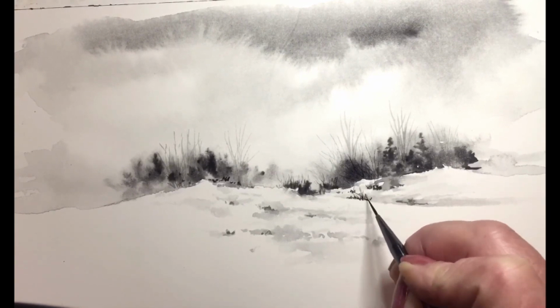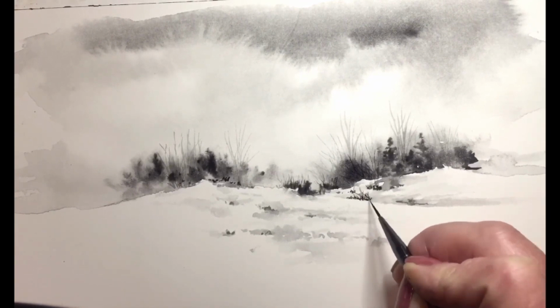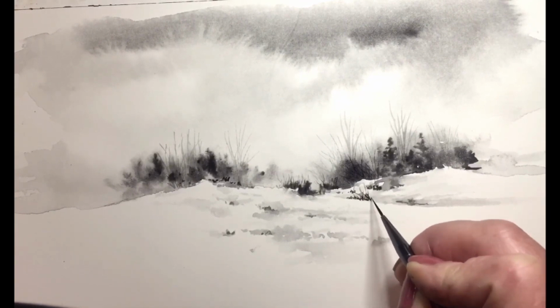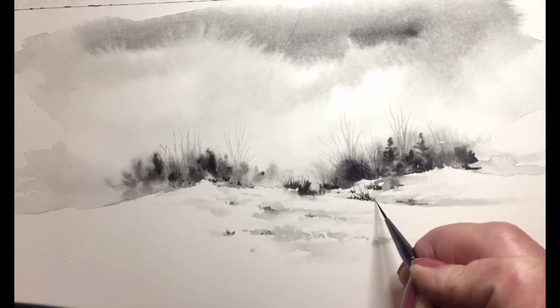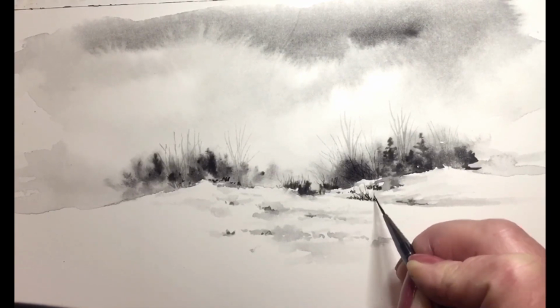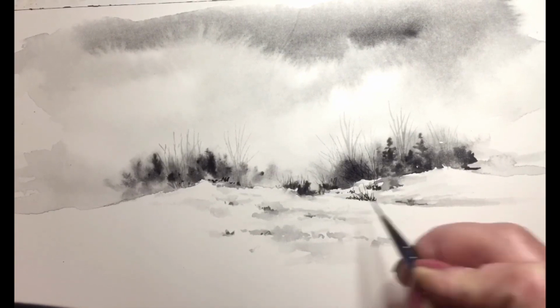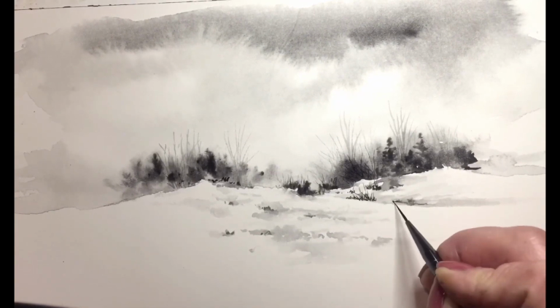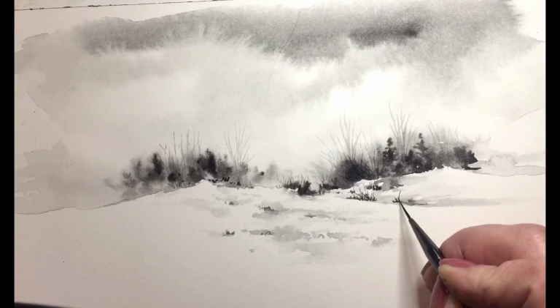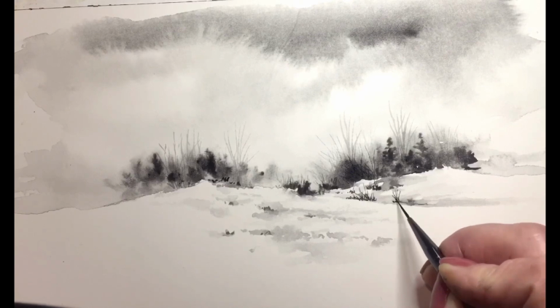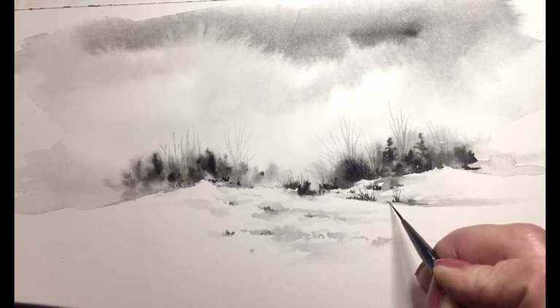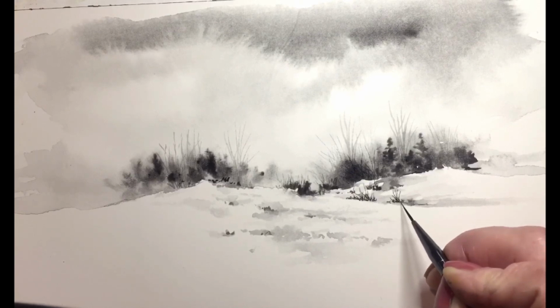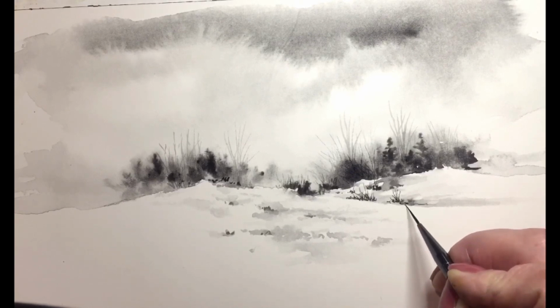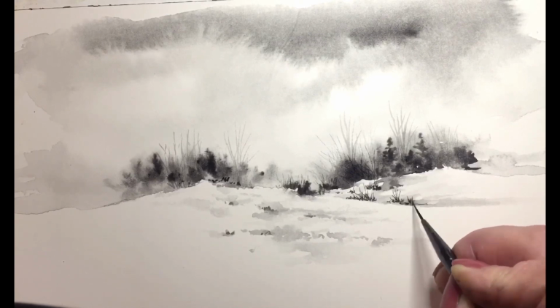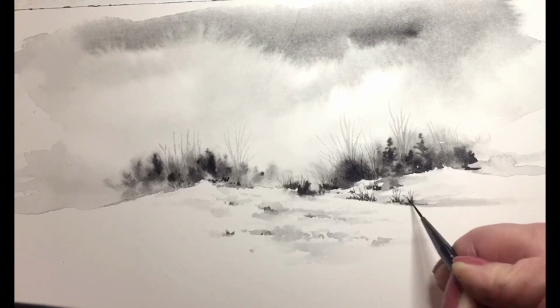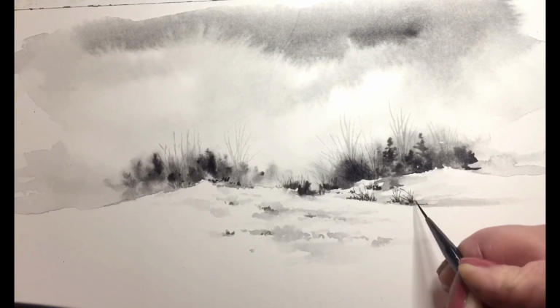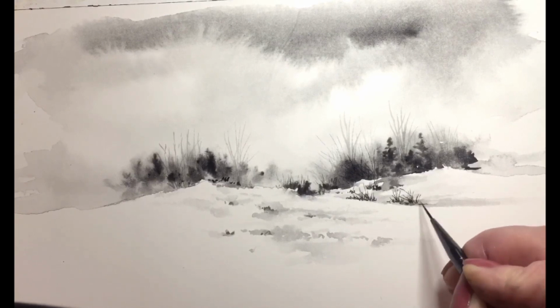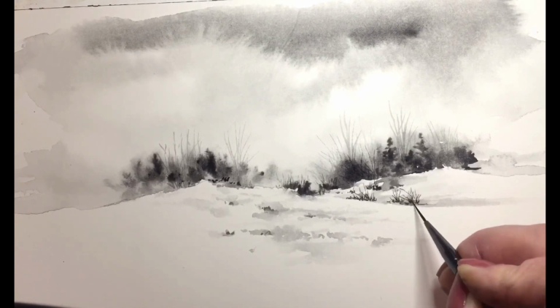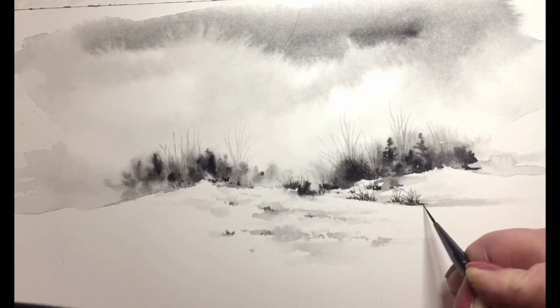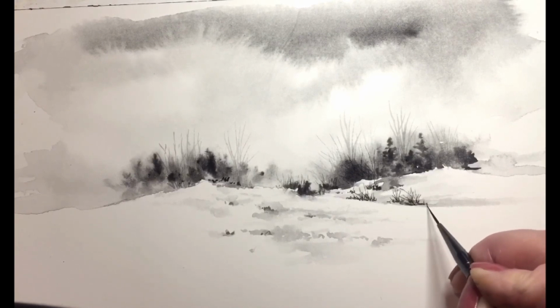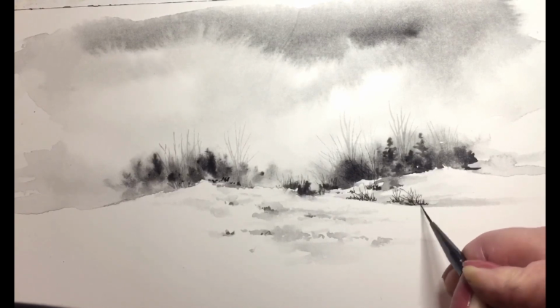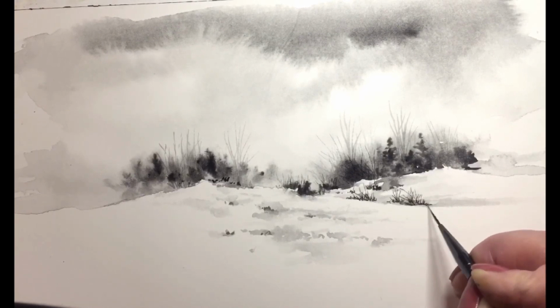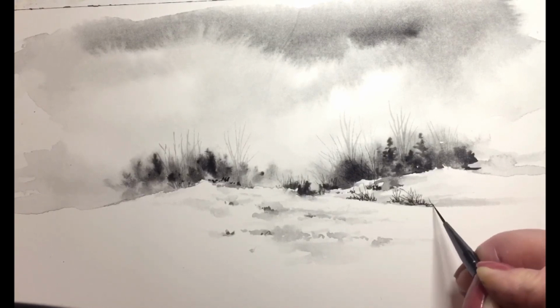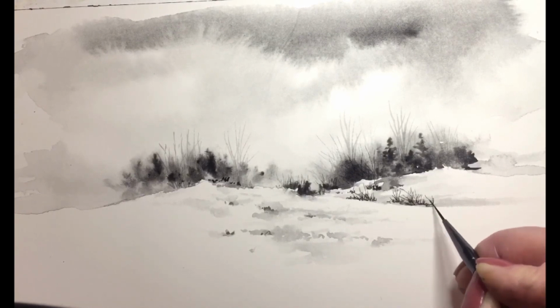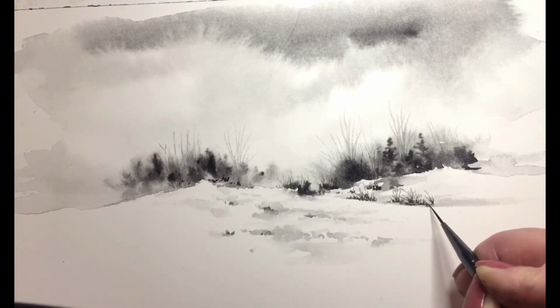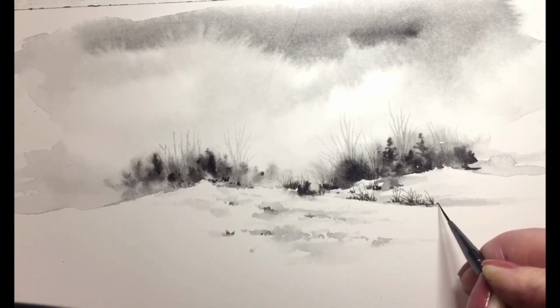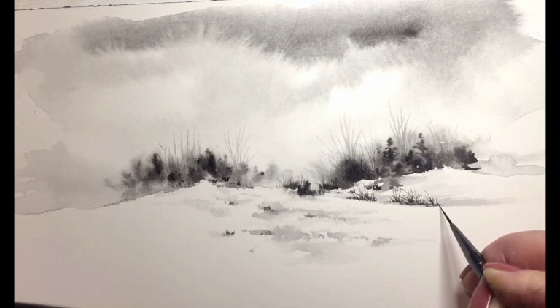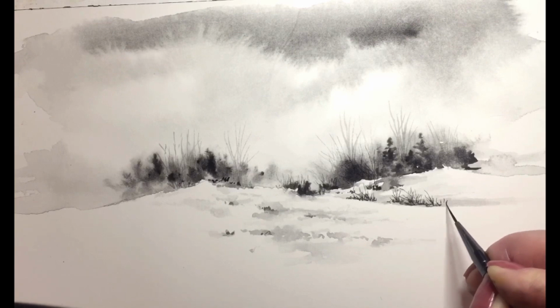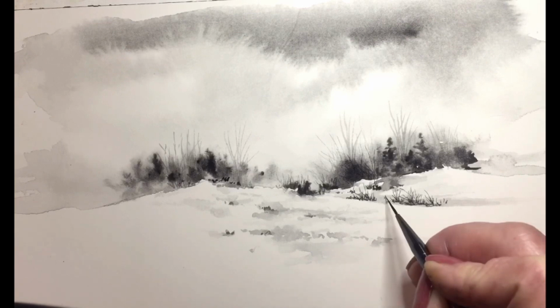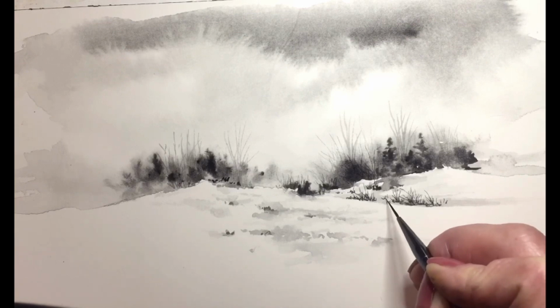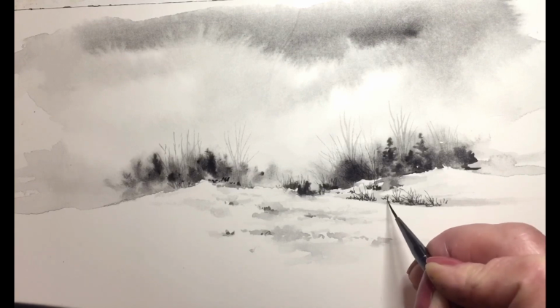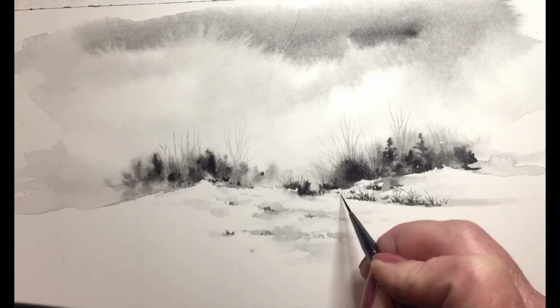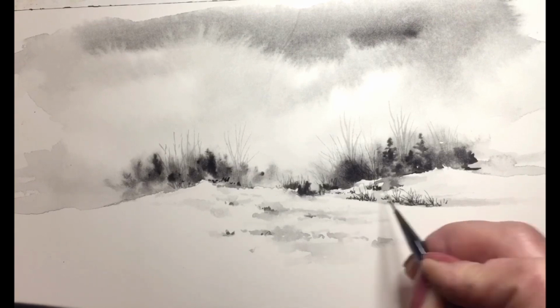I love painting winter scenes, especially with the black and whites, because you have the contrast of all the branches and all the trees in the snow.